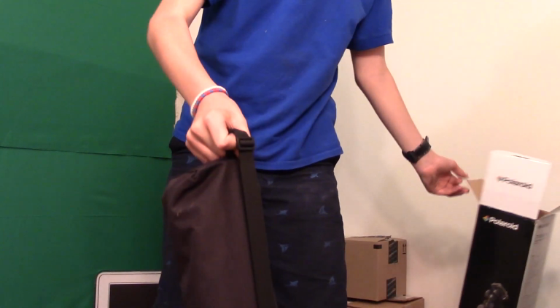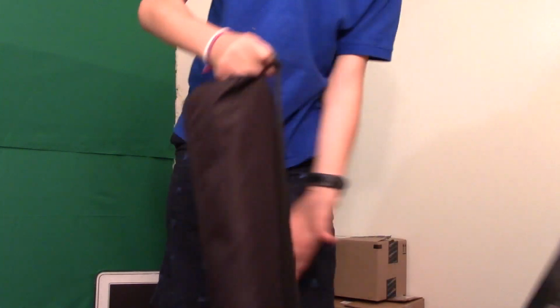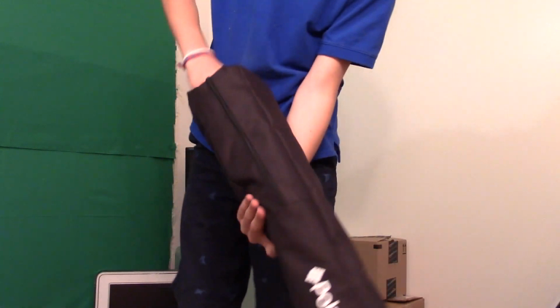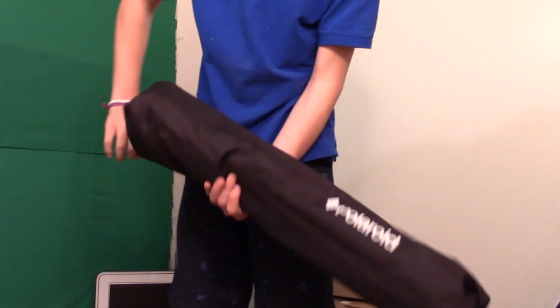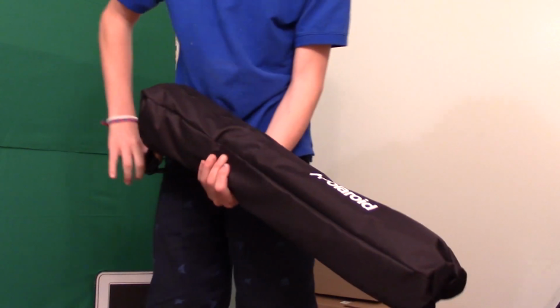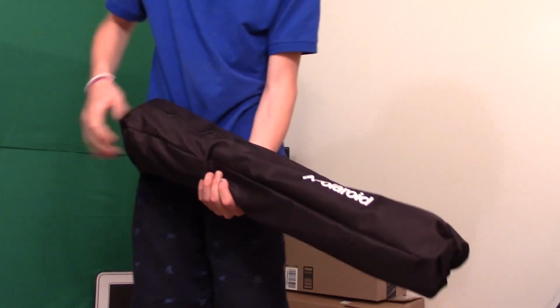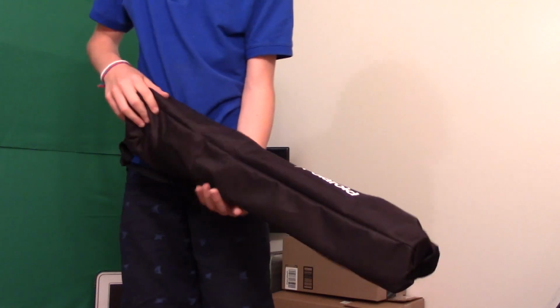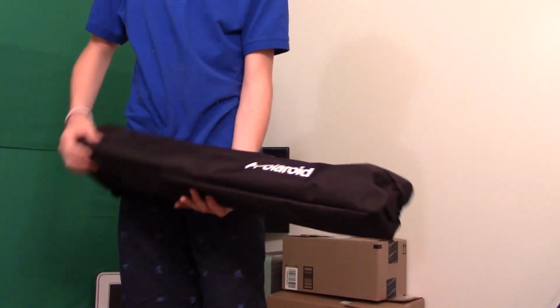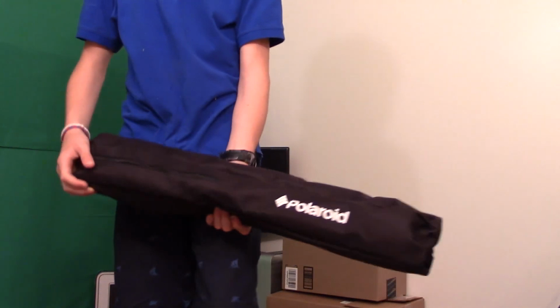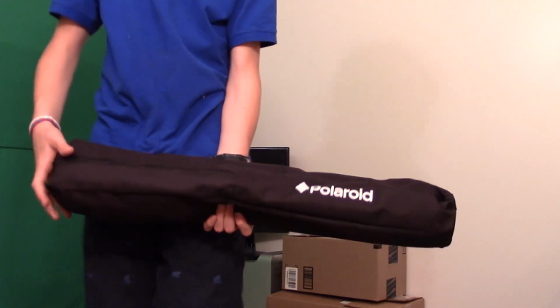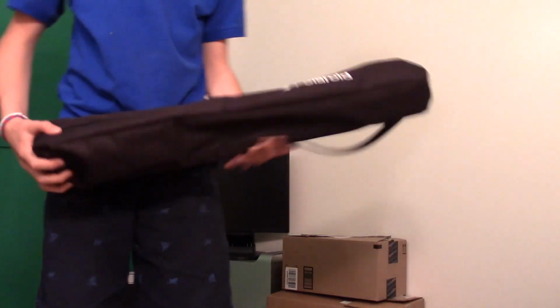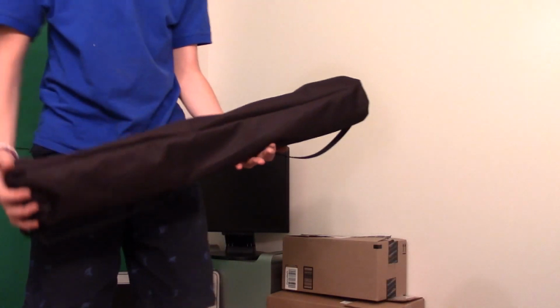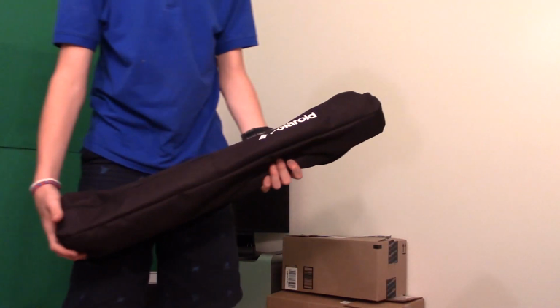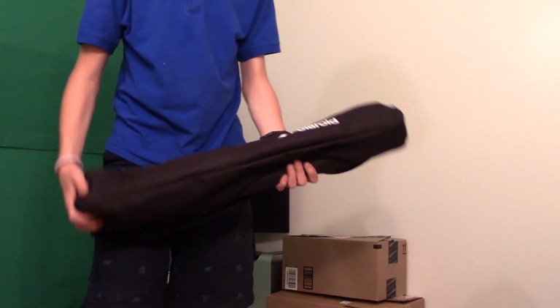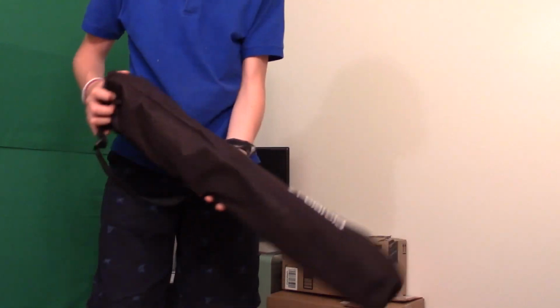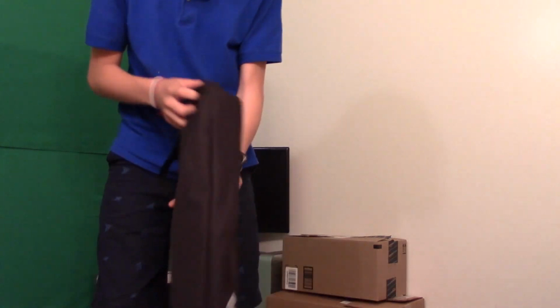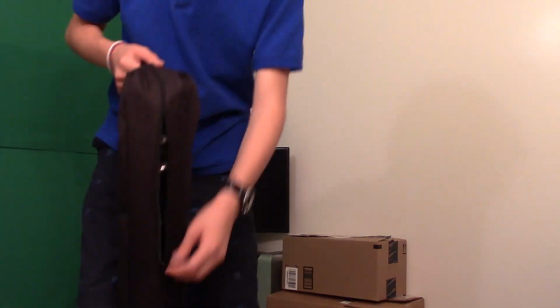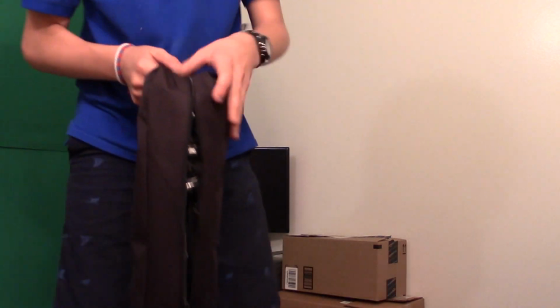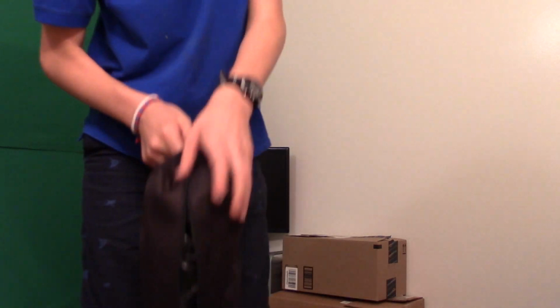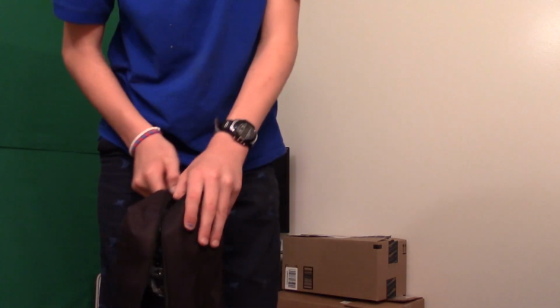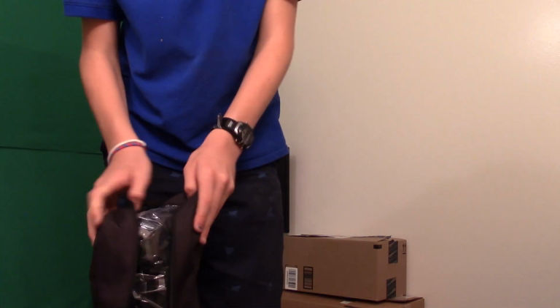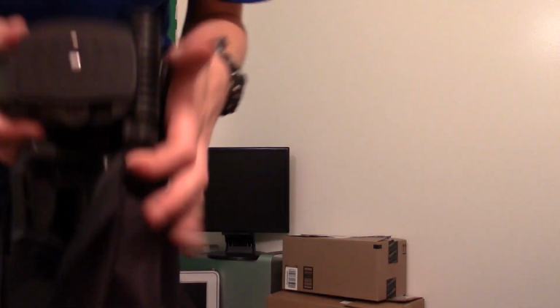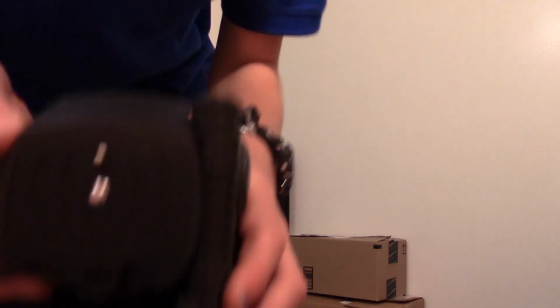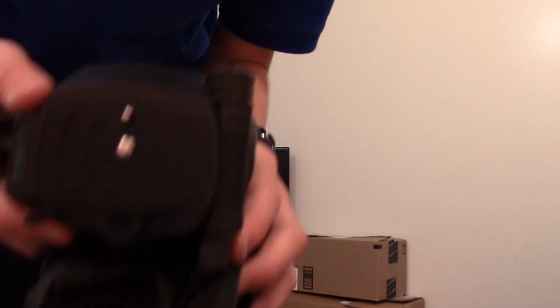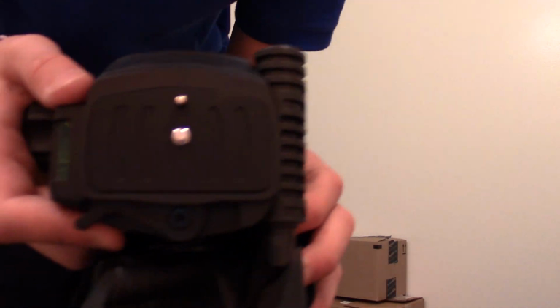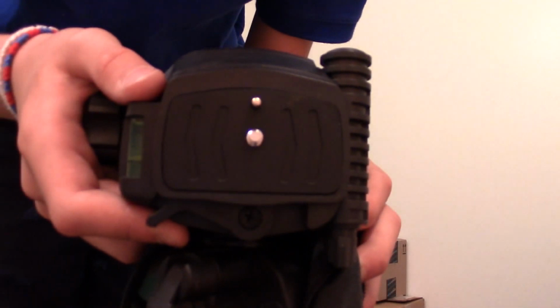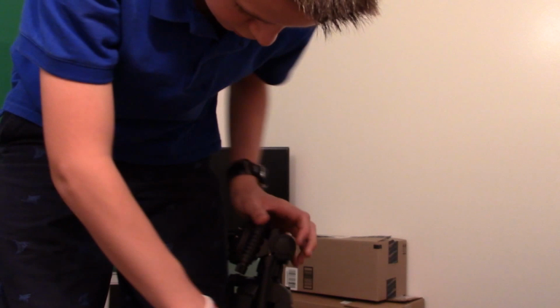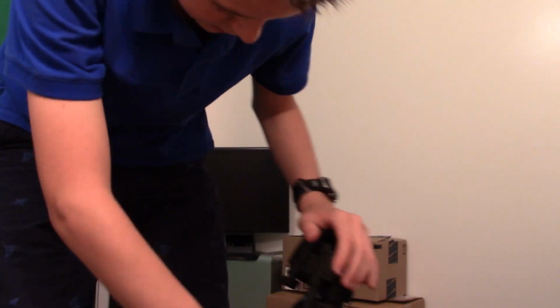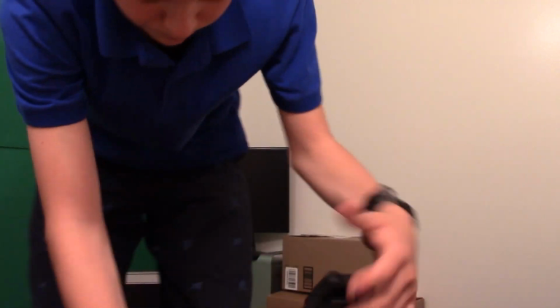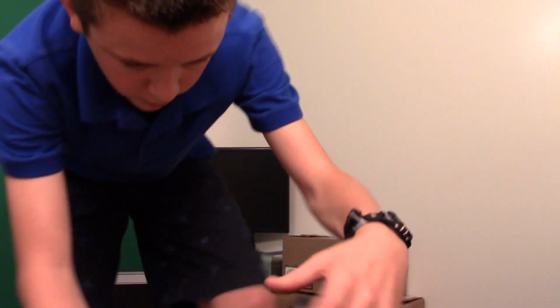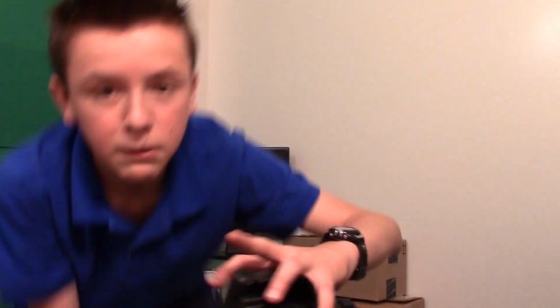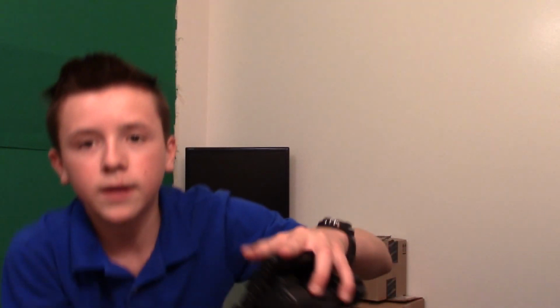Wow, this bag is a lot more heavy duty than I thought it would be. Zipper and everything. Look at that head — it's fat. So genius. Big handles. I love big handles.